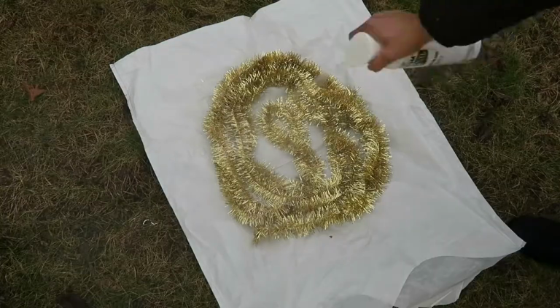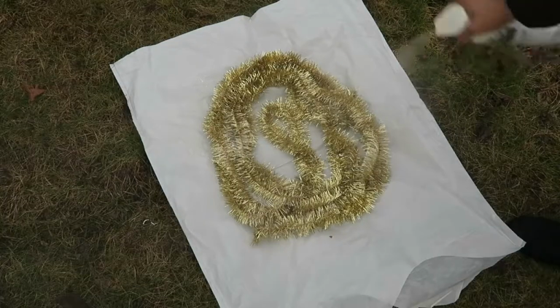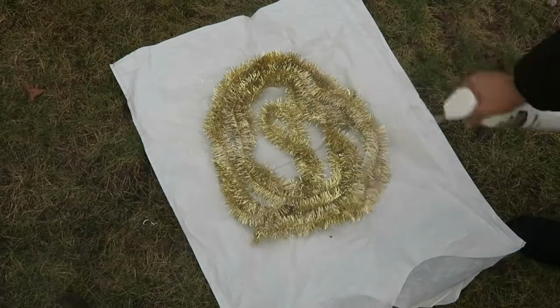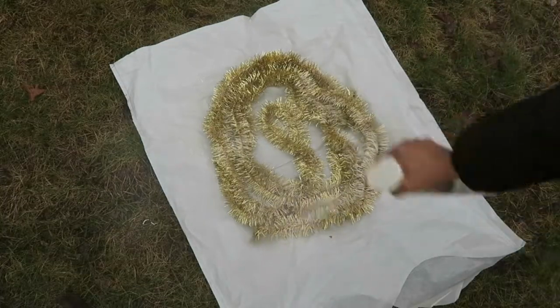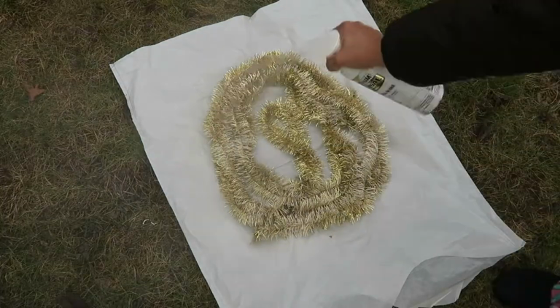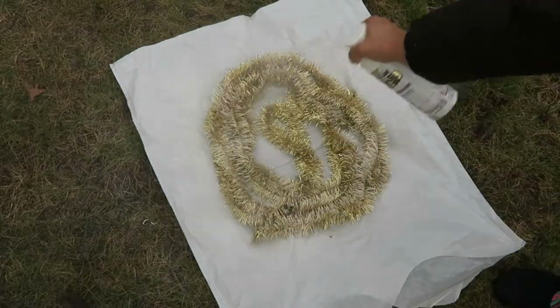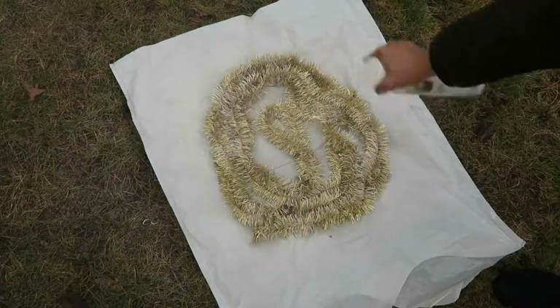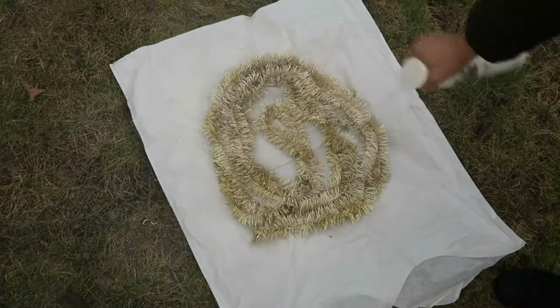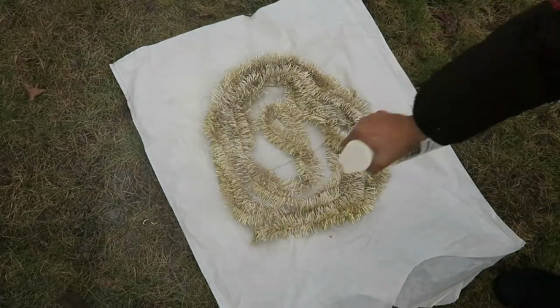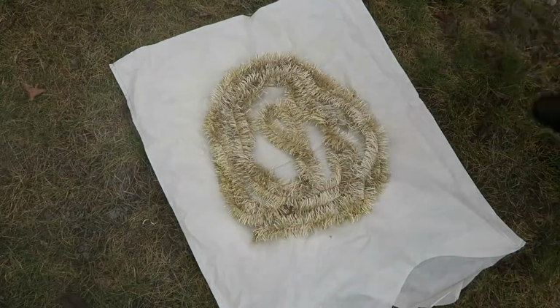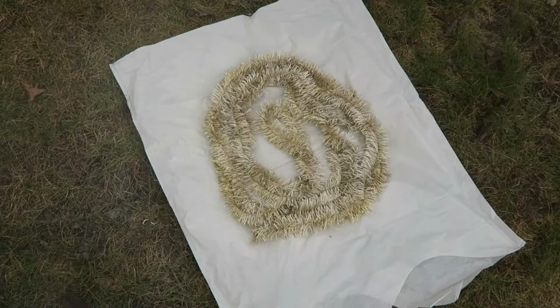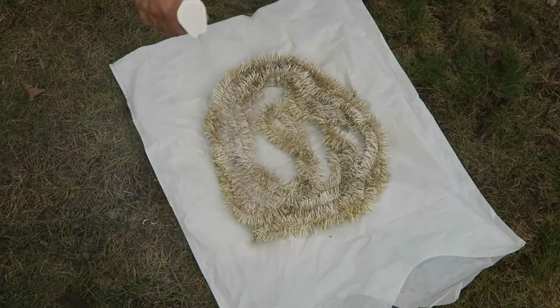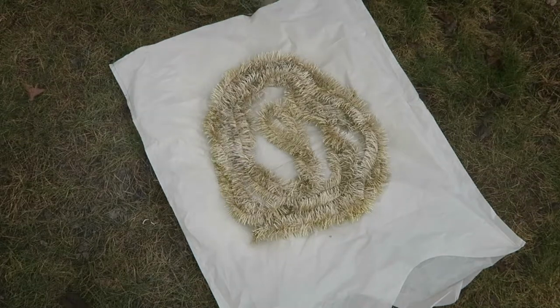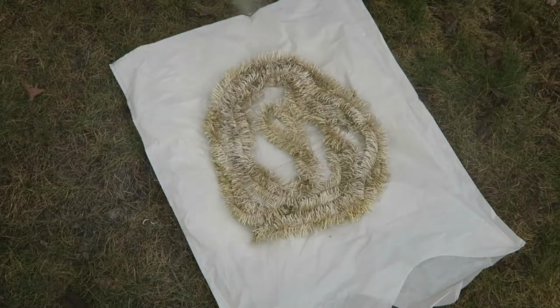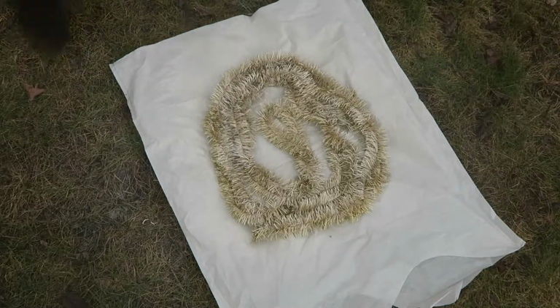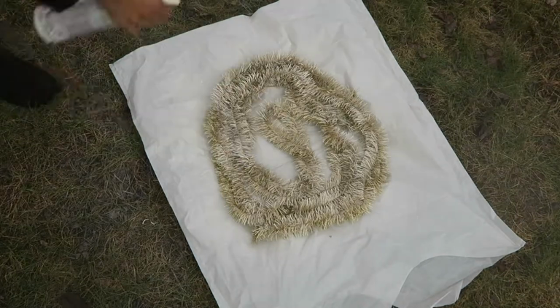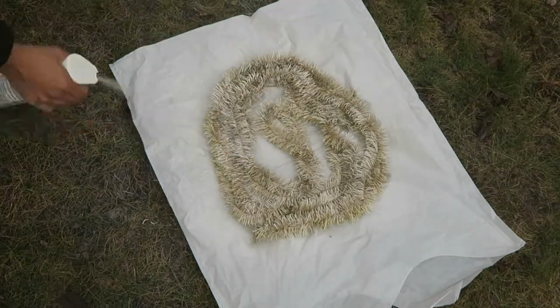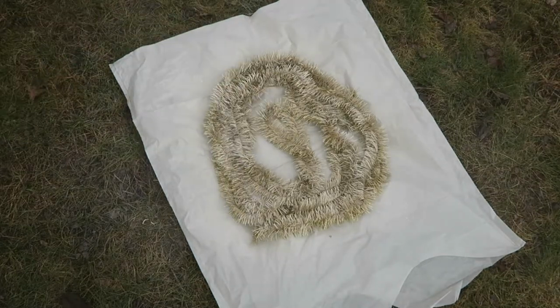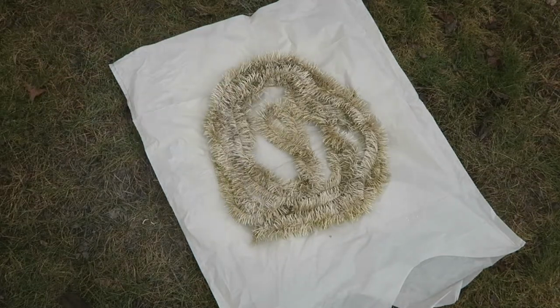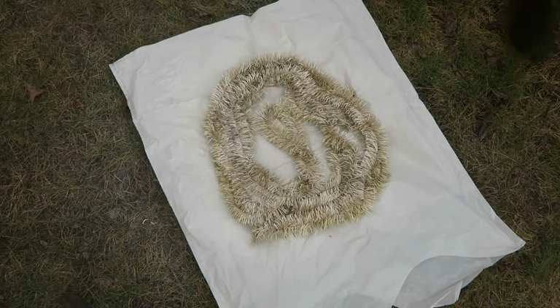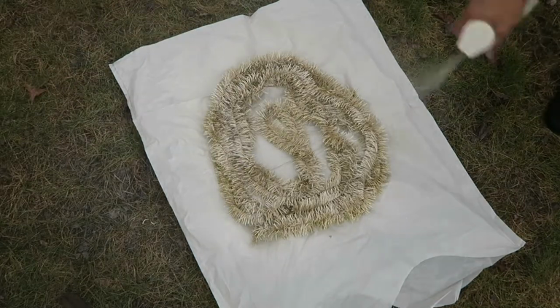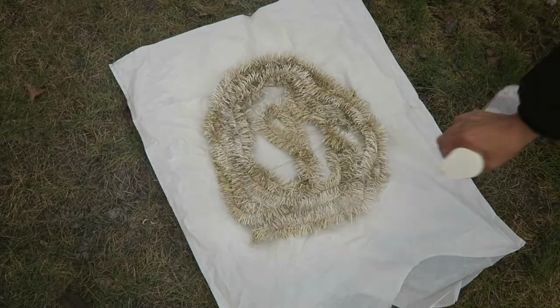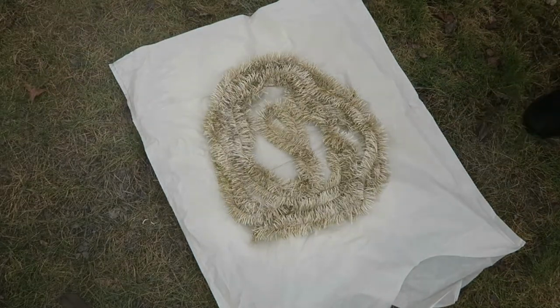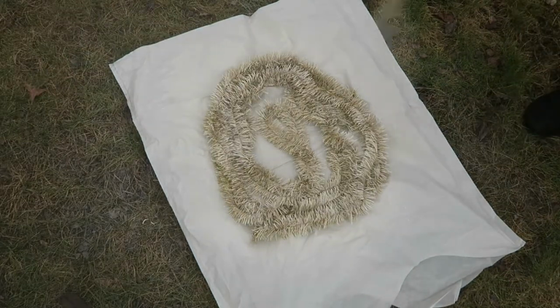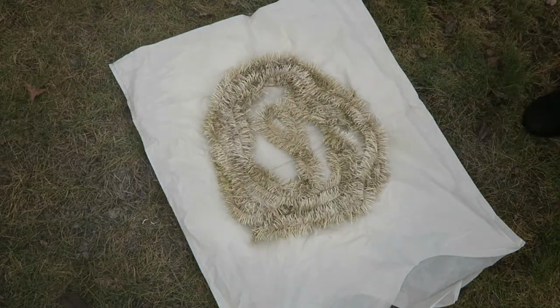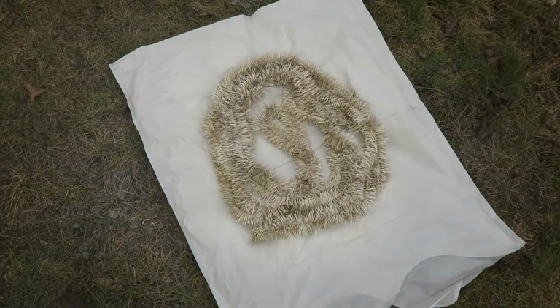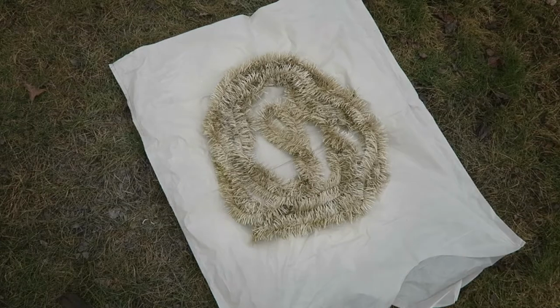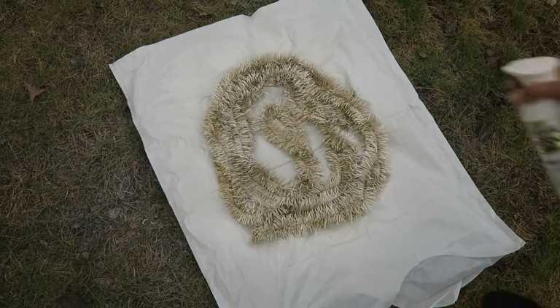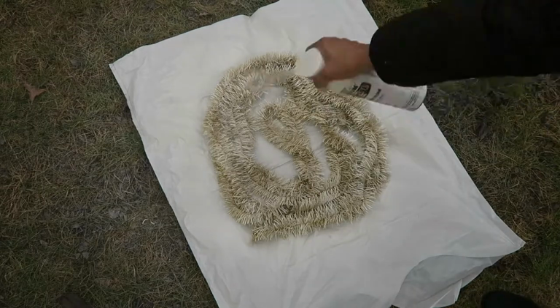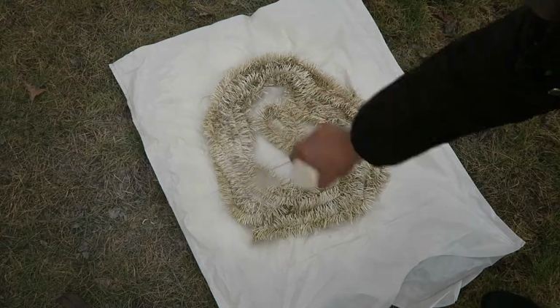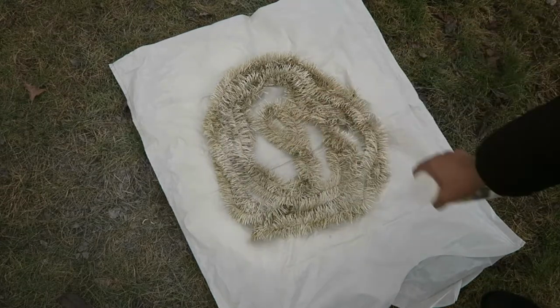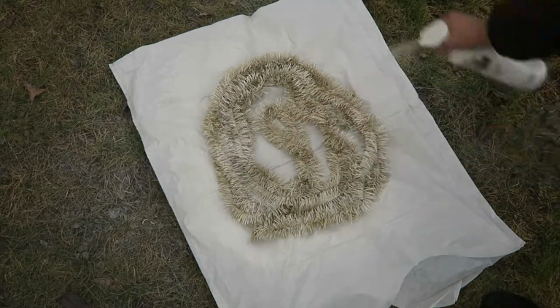I had this gold garland and I really wanted white, and I didn't feel like going out and buying it, so I just spray painted it here. I actually like the way it turned out because it kind of looked like it had snow on it in the end.